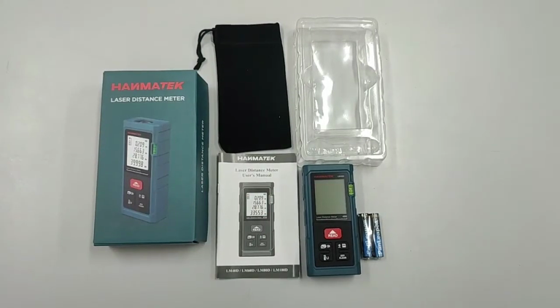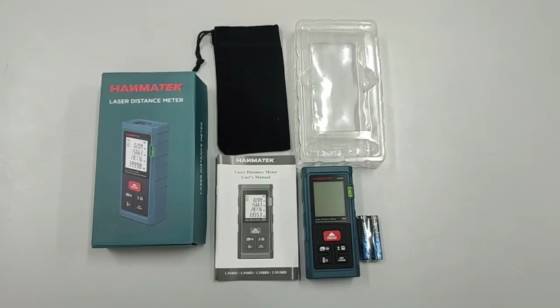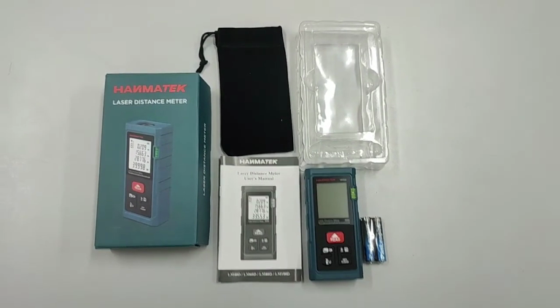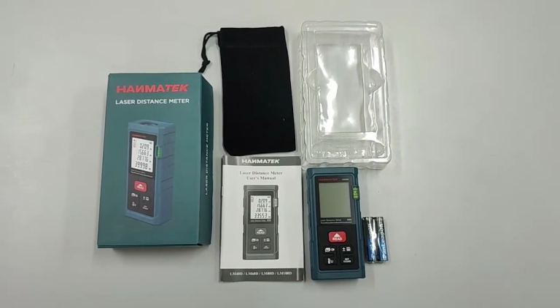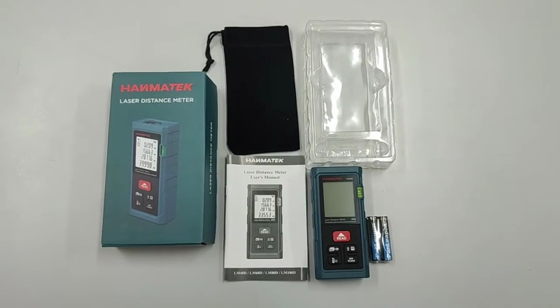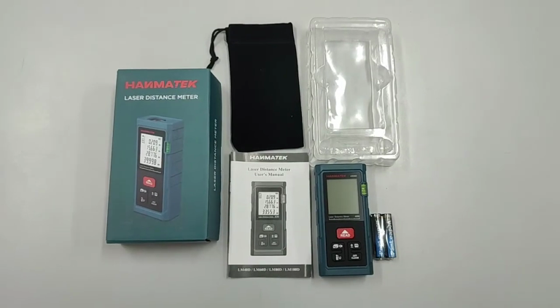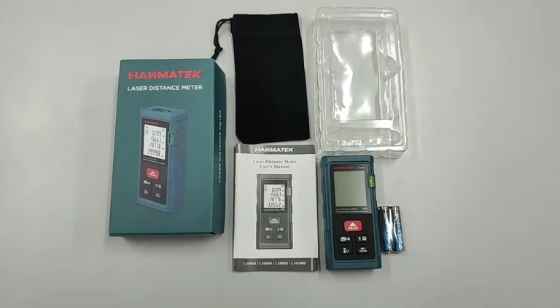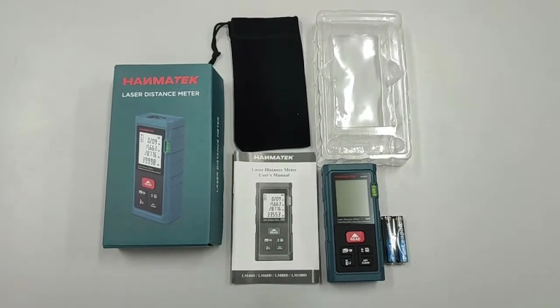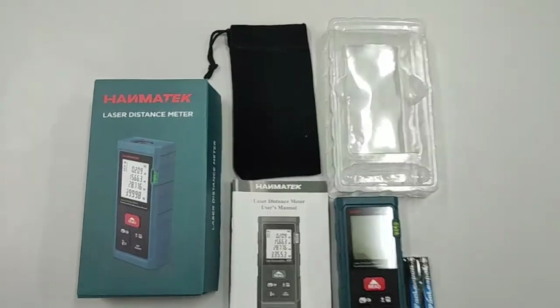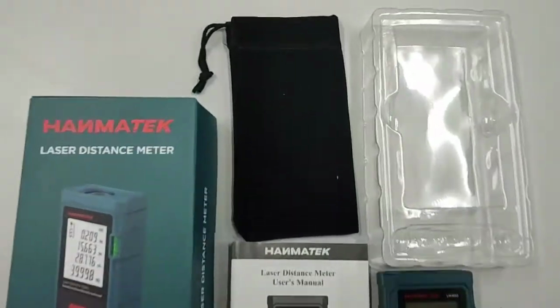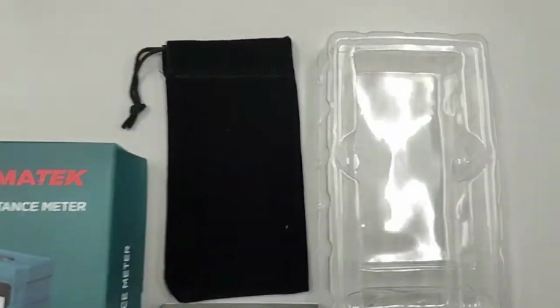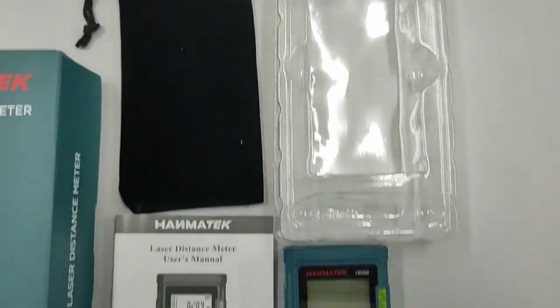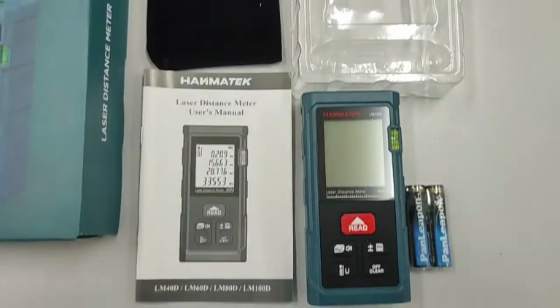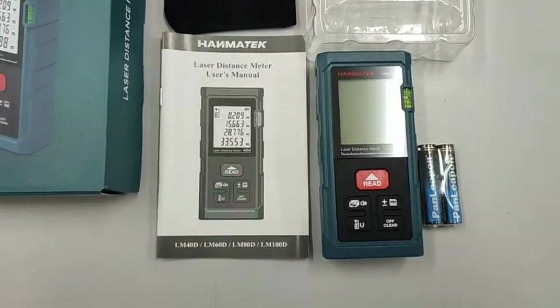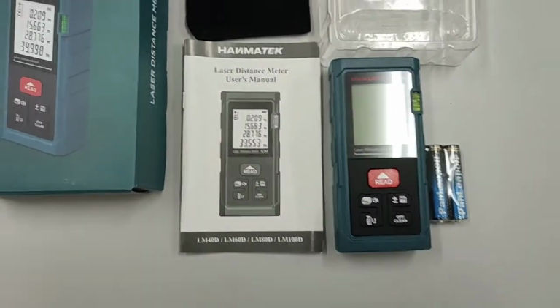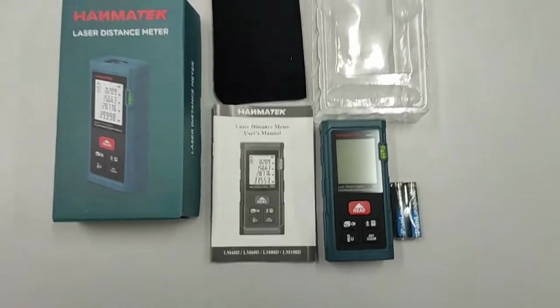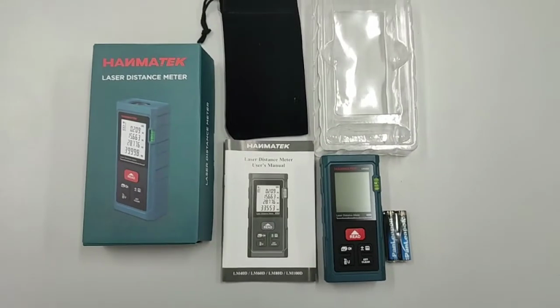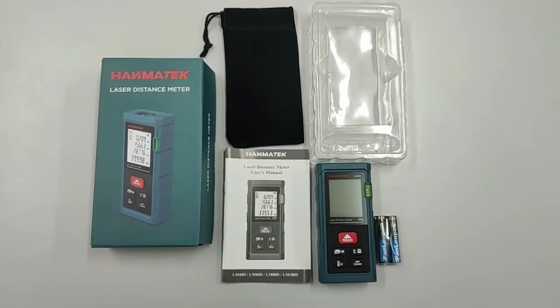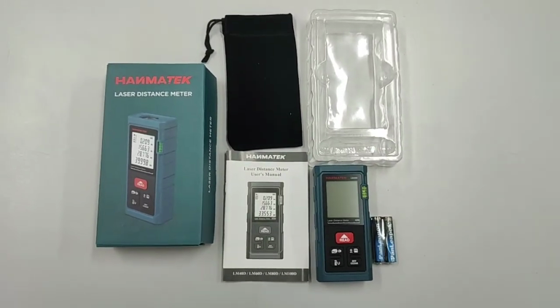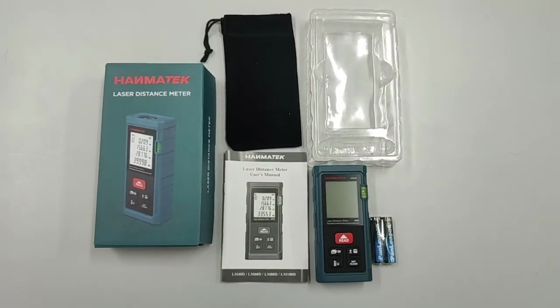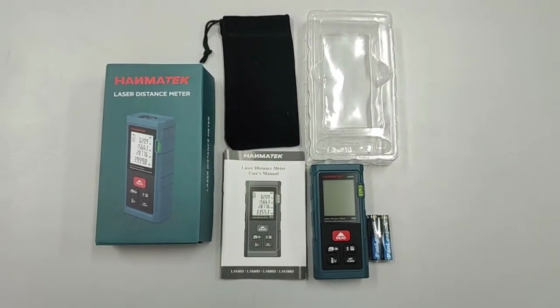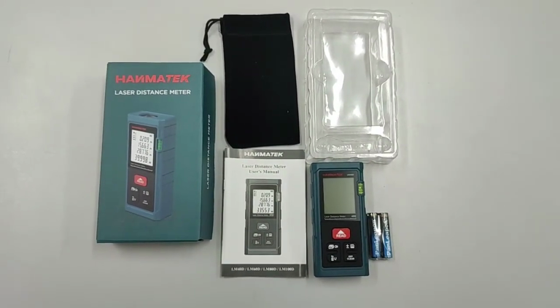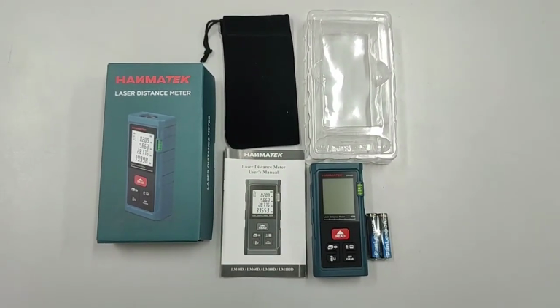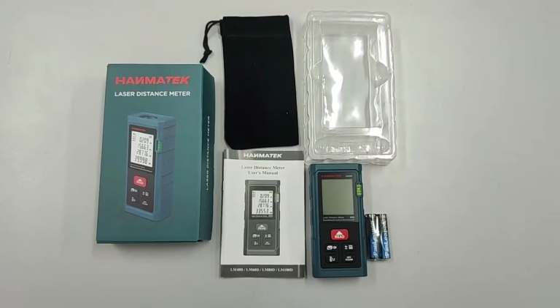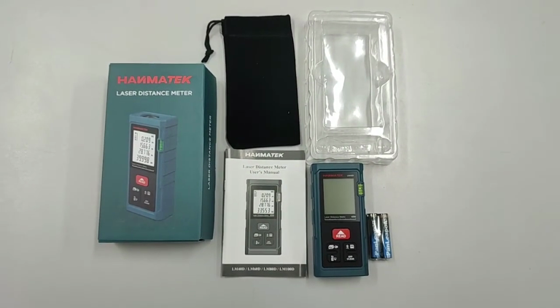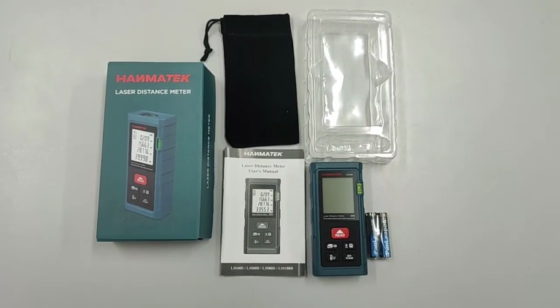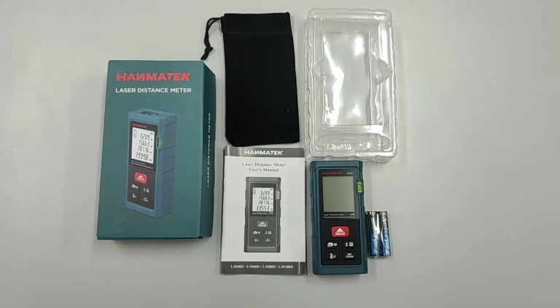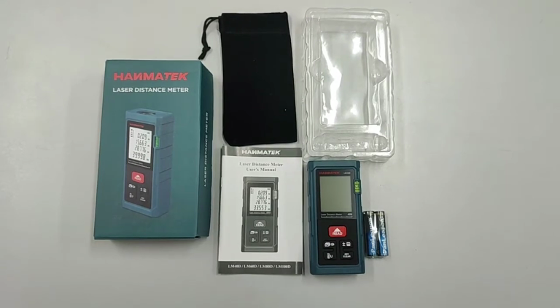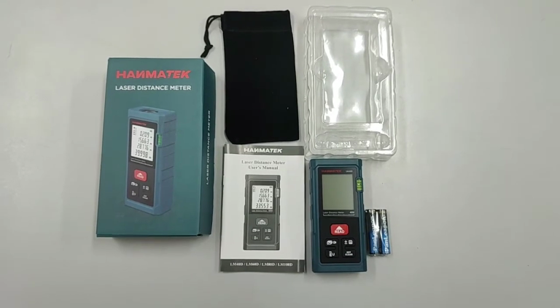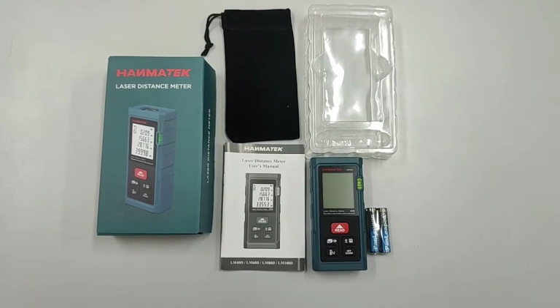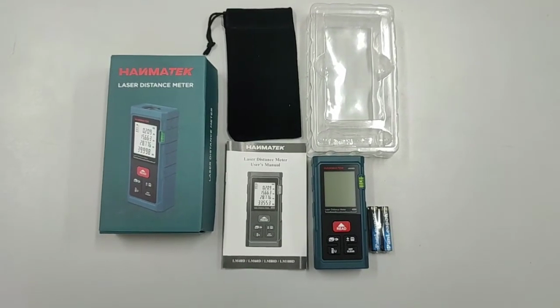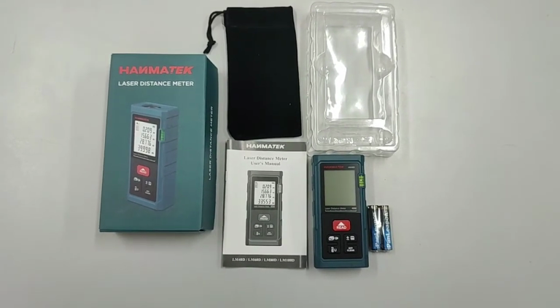So that's everything inside the box. All the contents are here. Thank you for watching — please like and subscribe to my YouTube channel. Thank you!